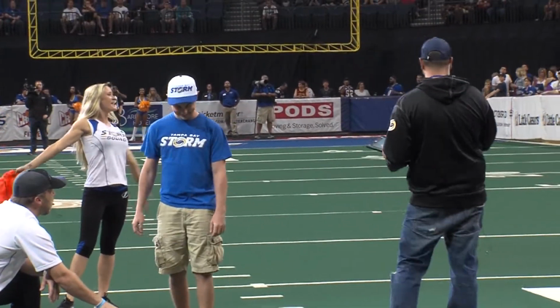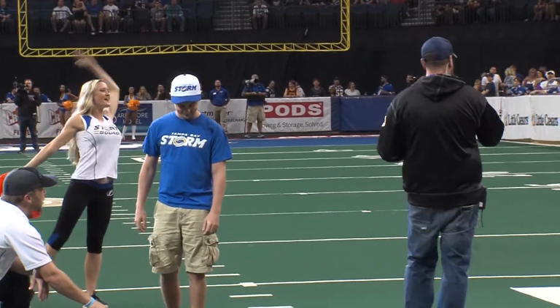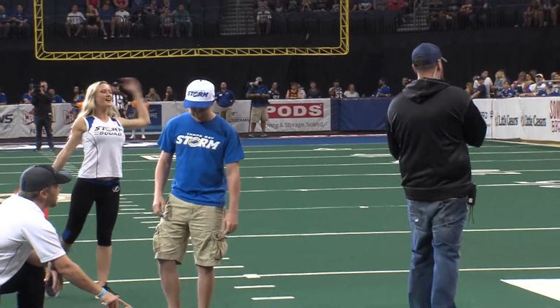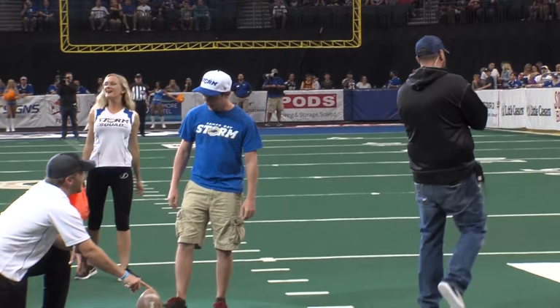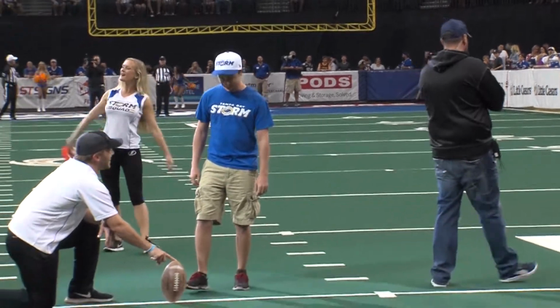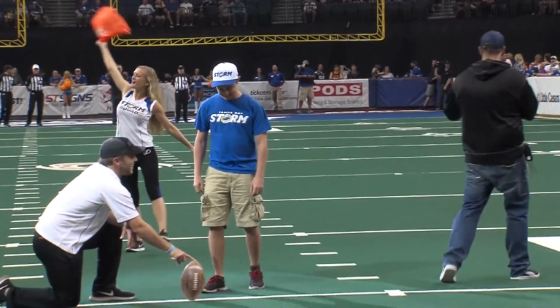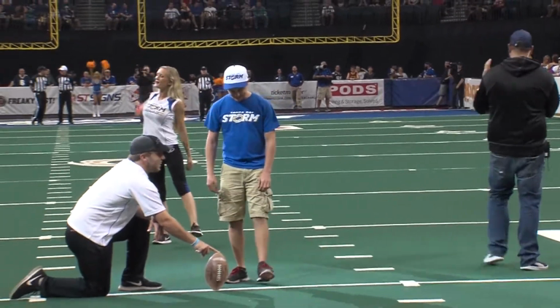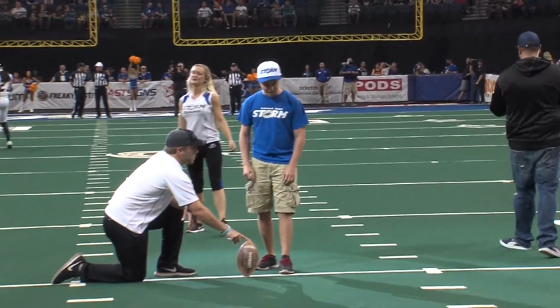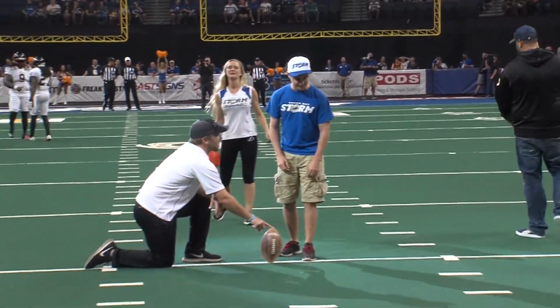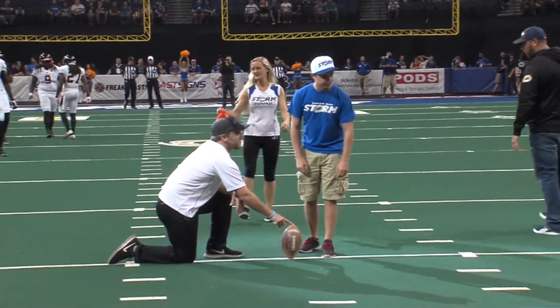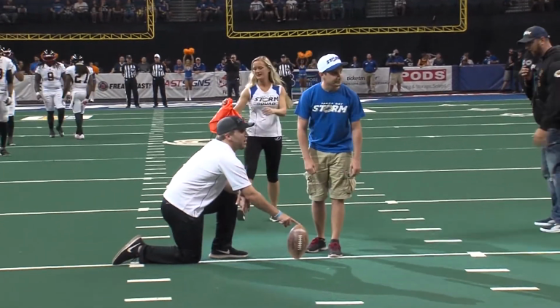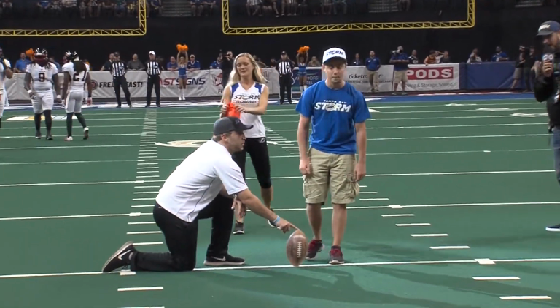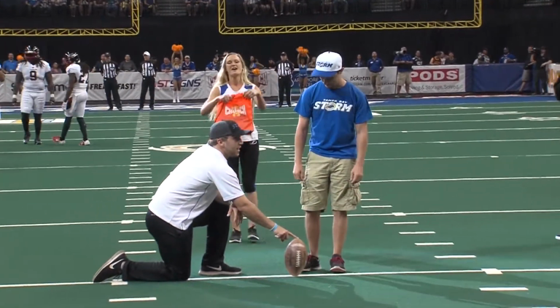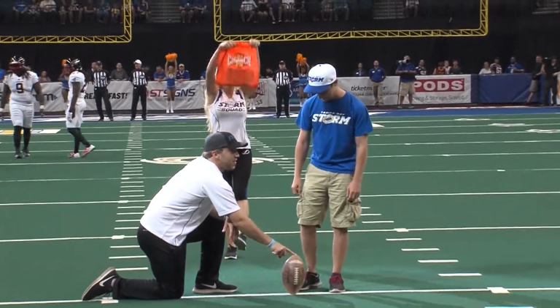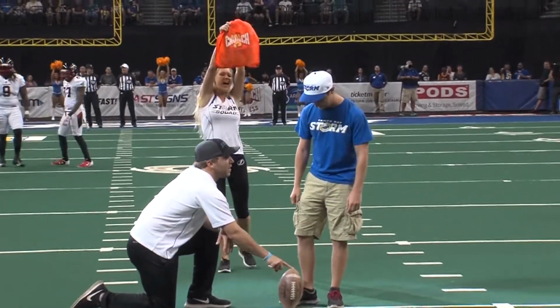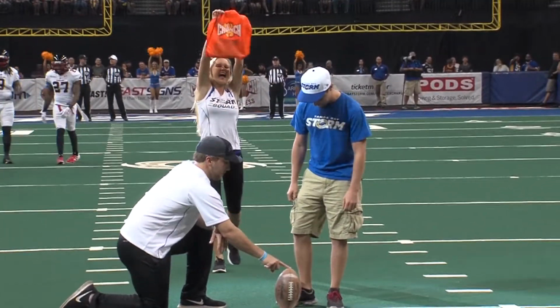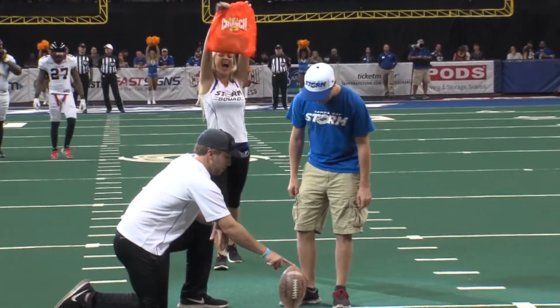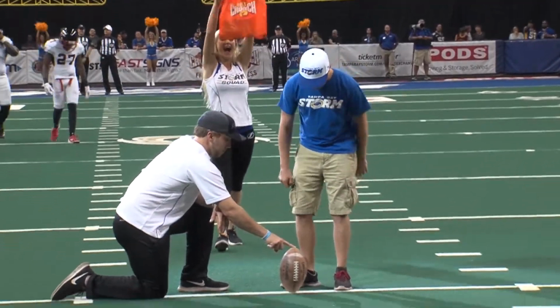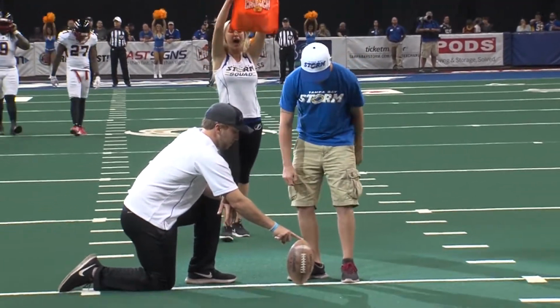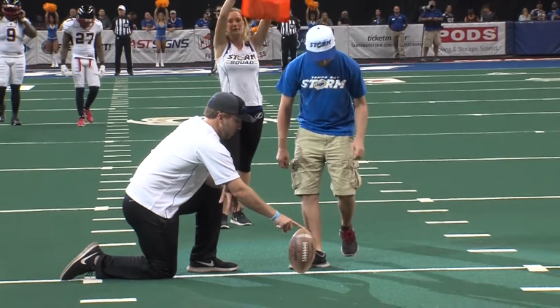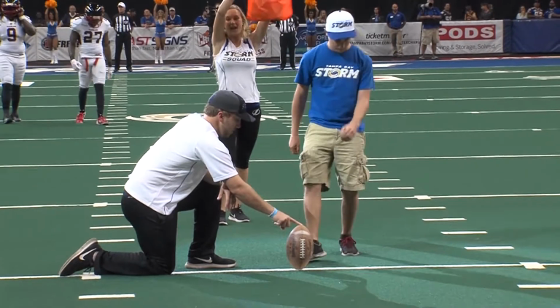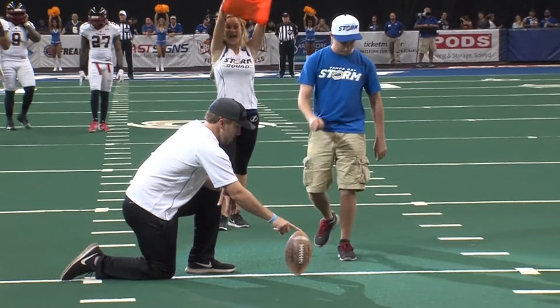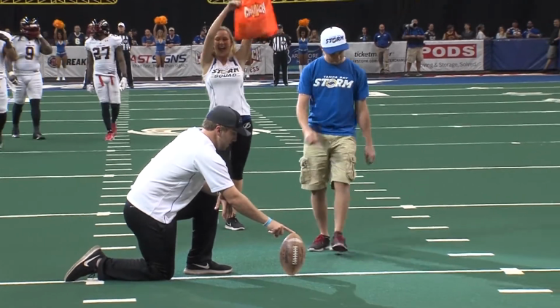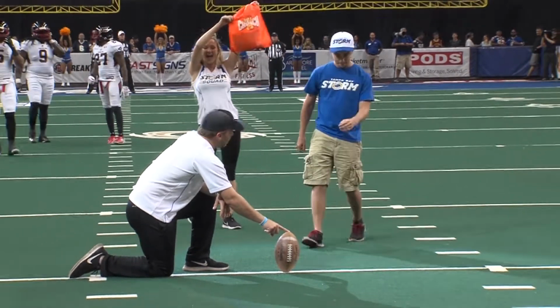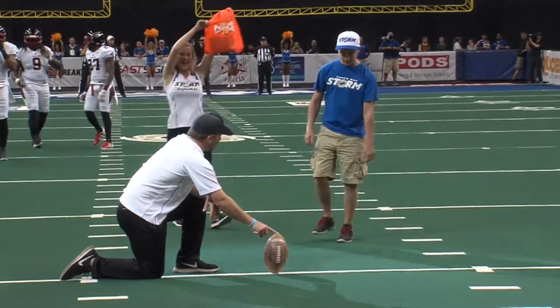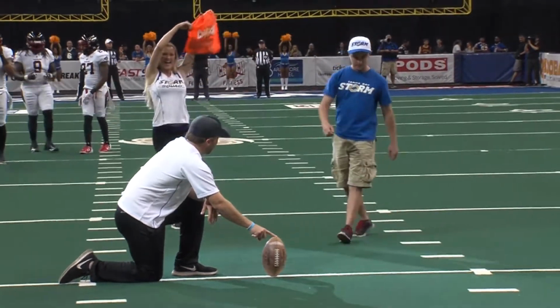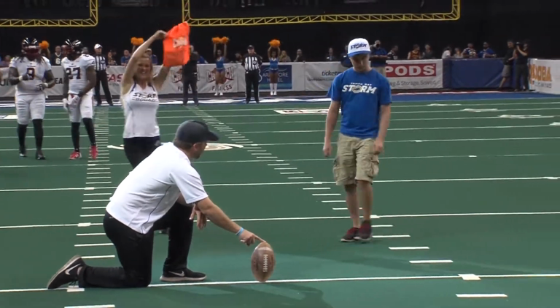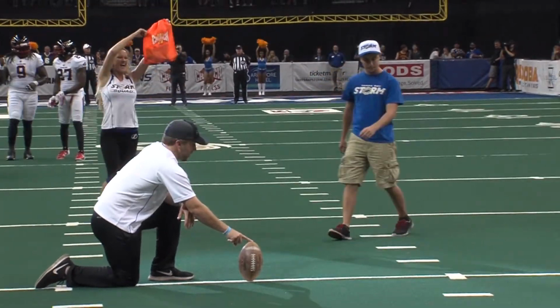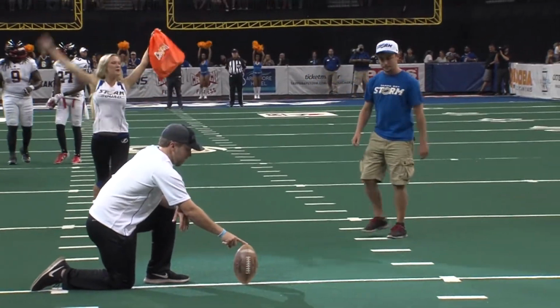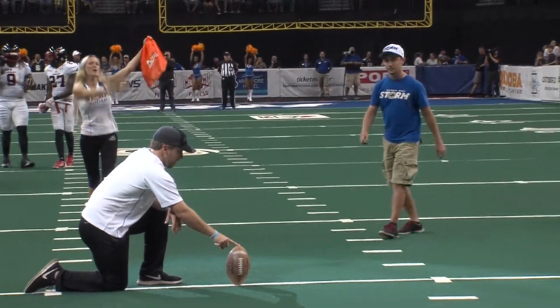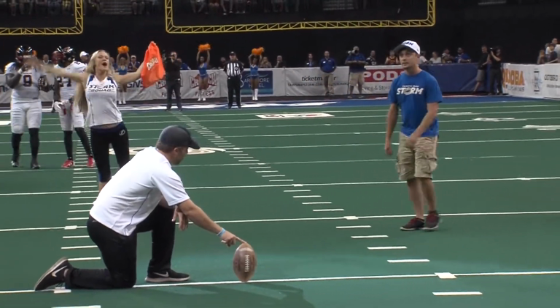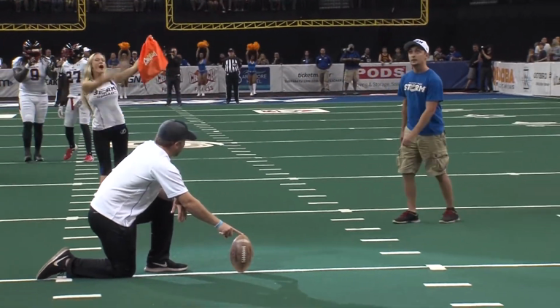Andrew's gonna have three attempts to get himself a field goal to win a 30-day membership to Crunch Fitness. Andrew, let's see what you got. Give some noise, fans. He's trying to get himself a hookup tonight.